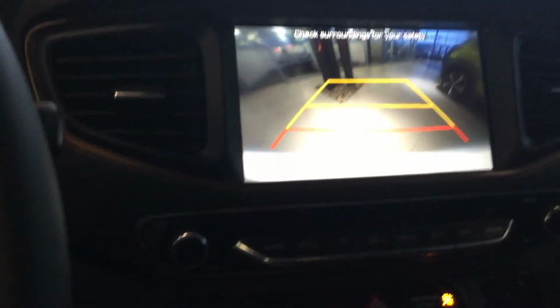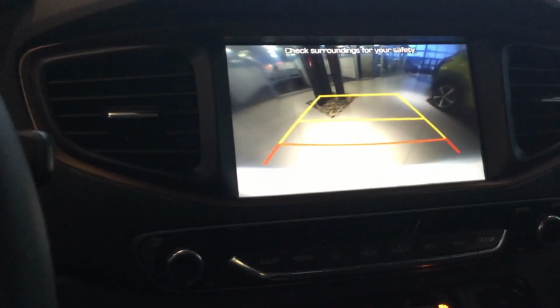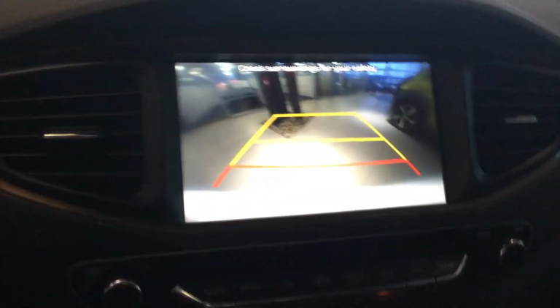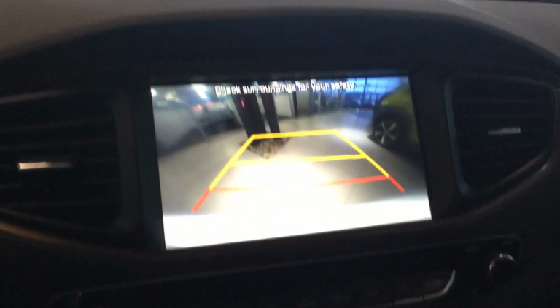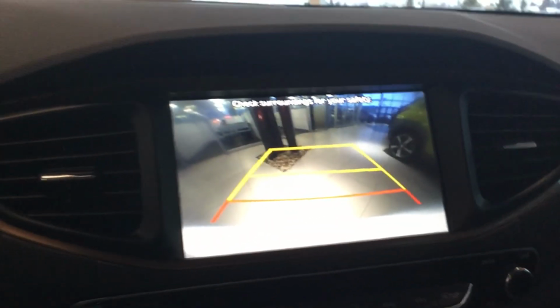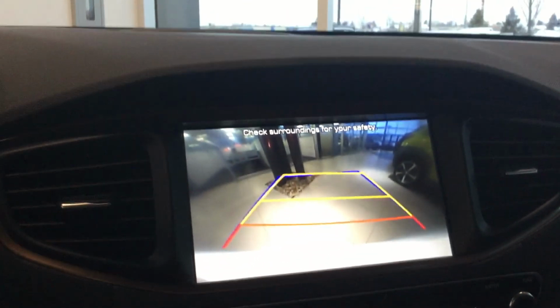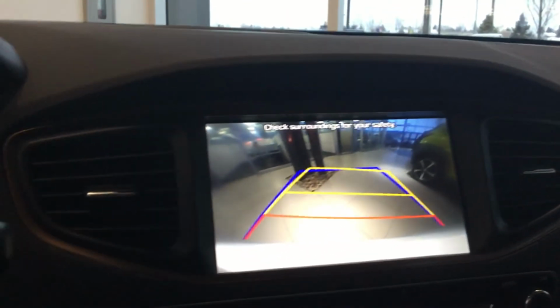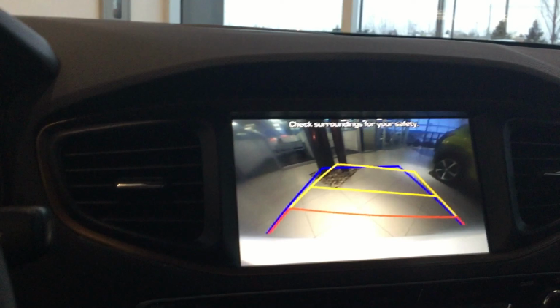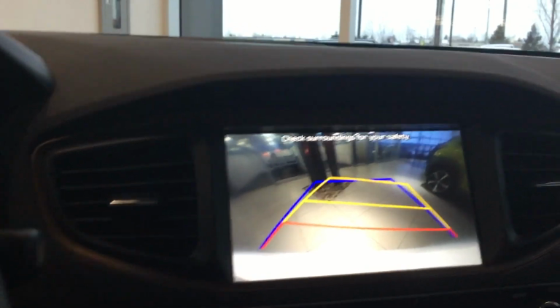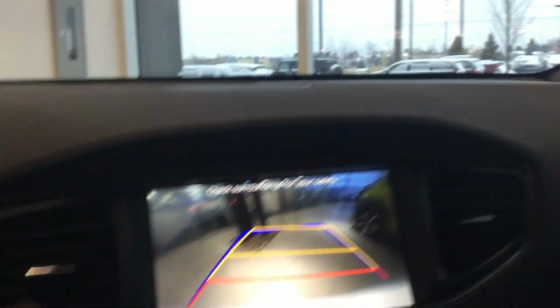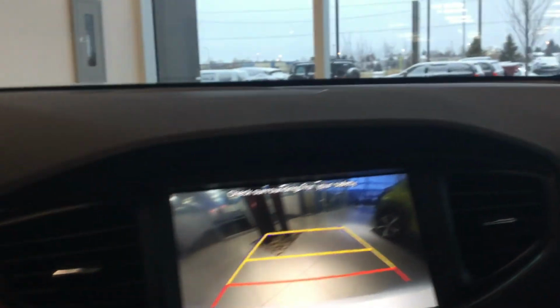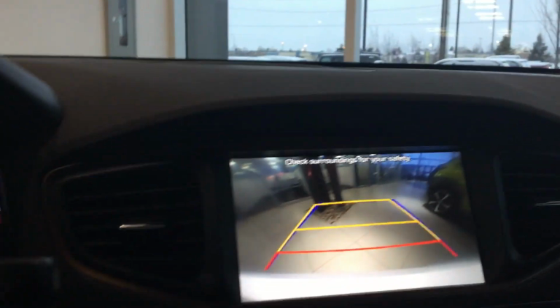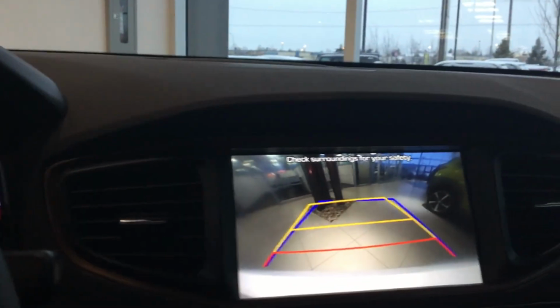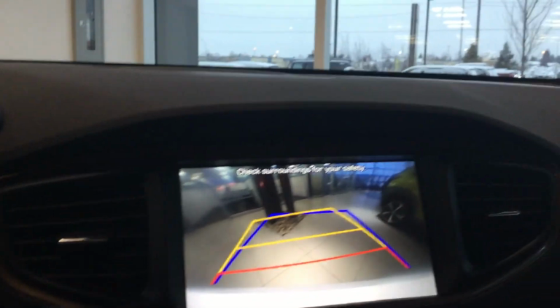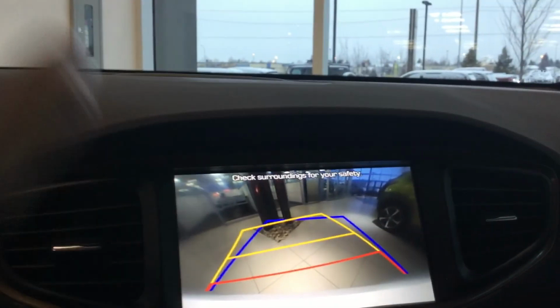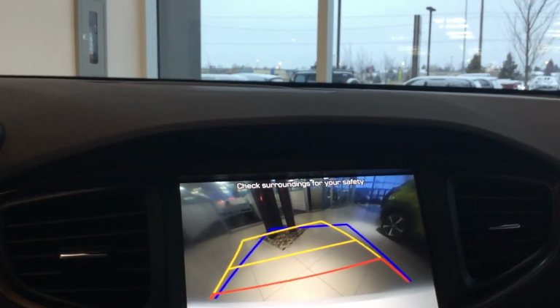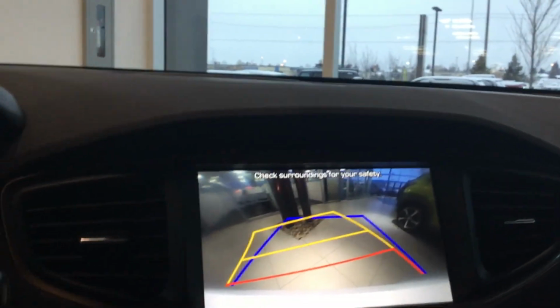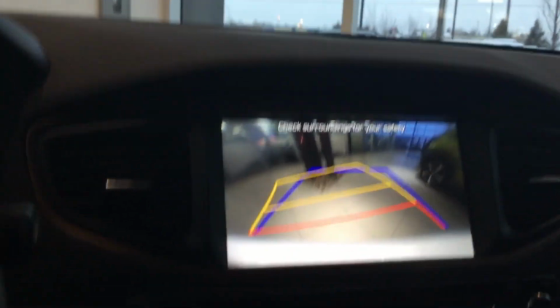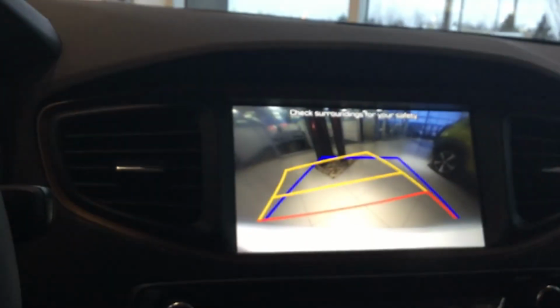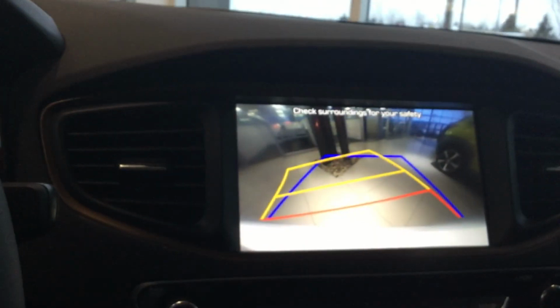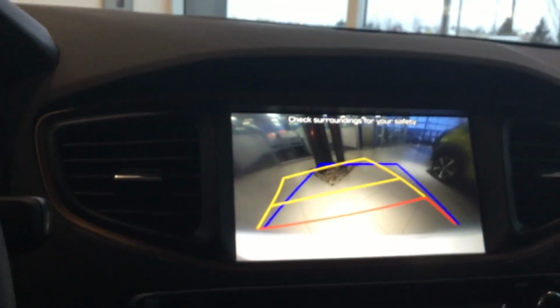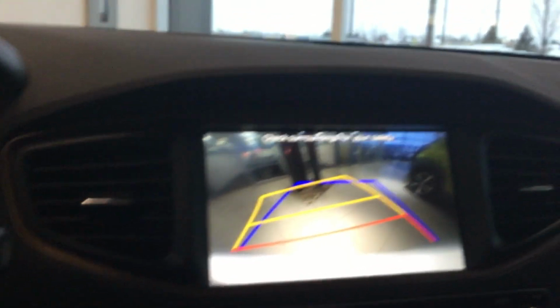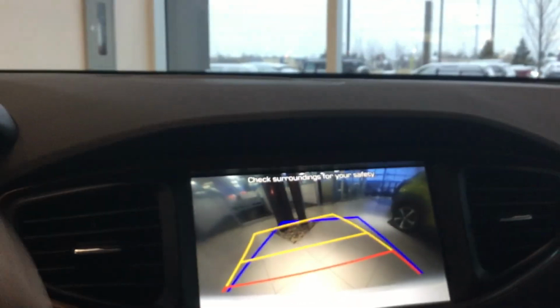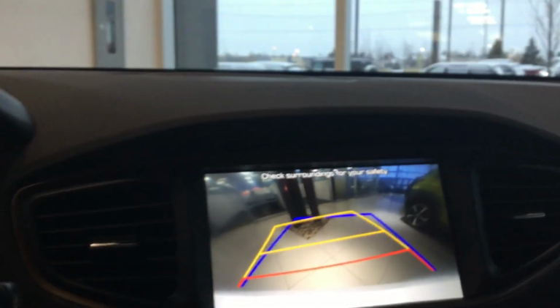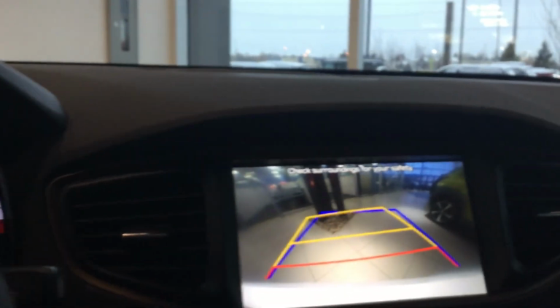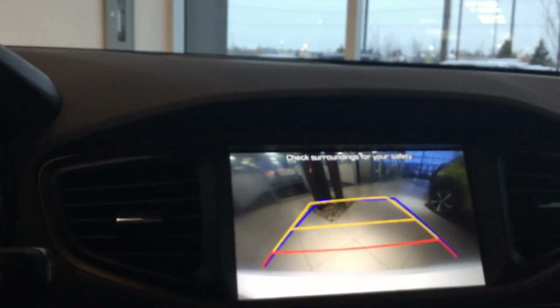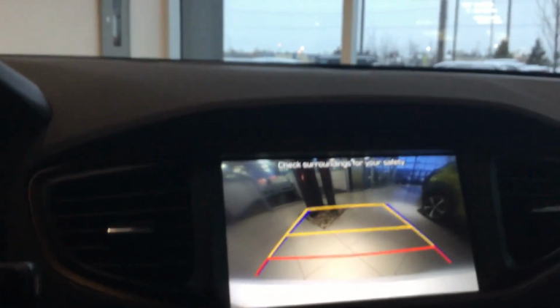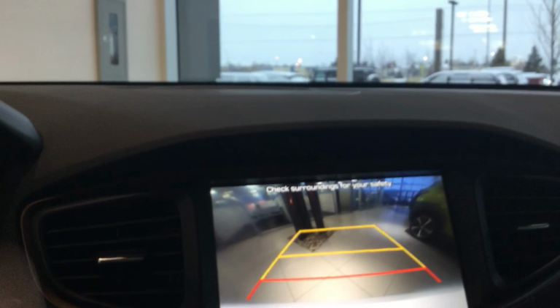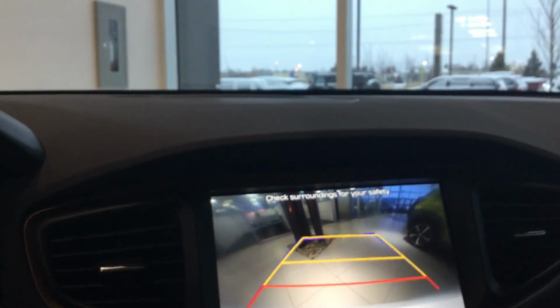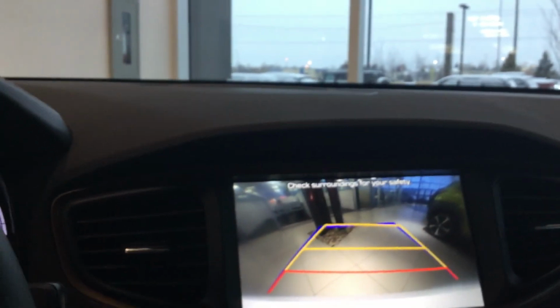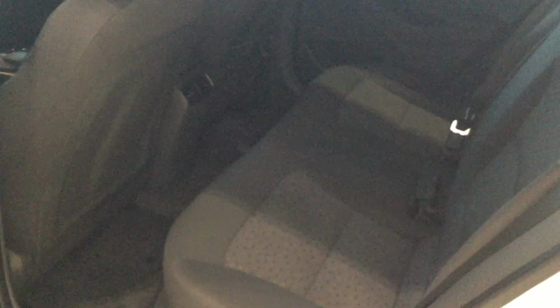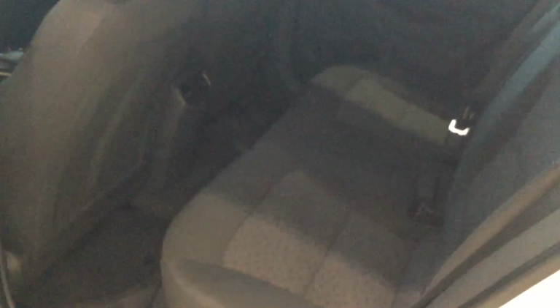Now as well, Leo, you will get this beautiful backup camera. It does come with your dynamic guidelines as well. So as I turn the steering wheel, your lines will tell you where you're projected to go.